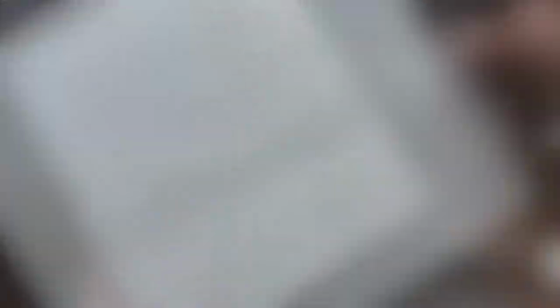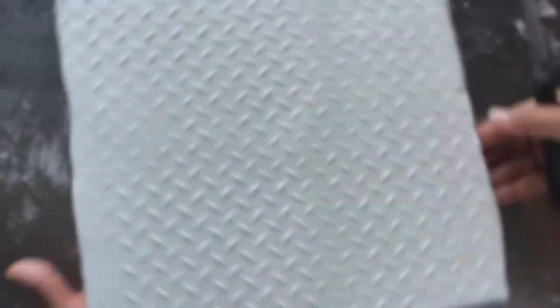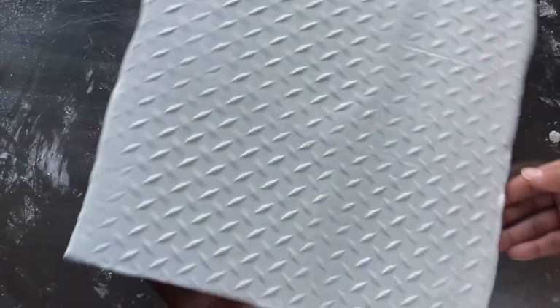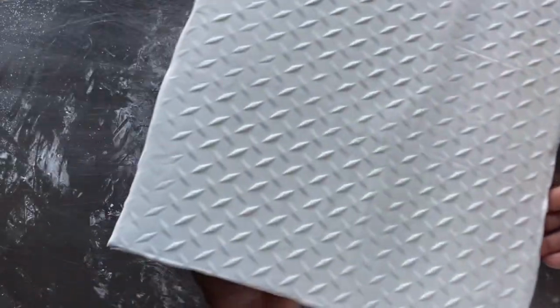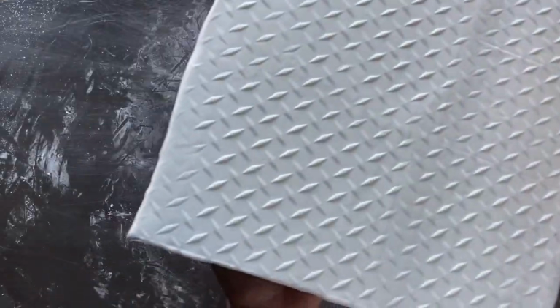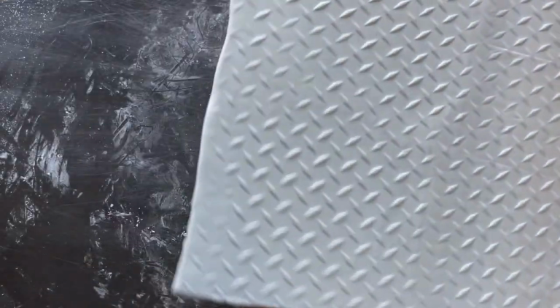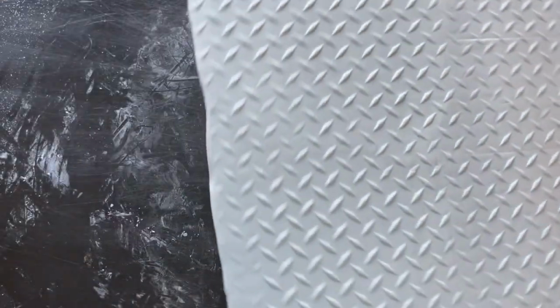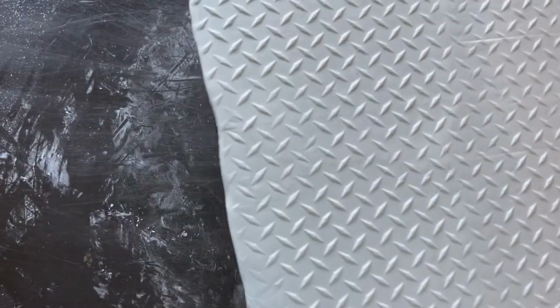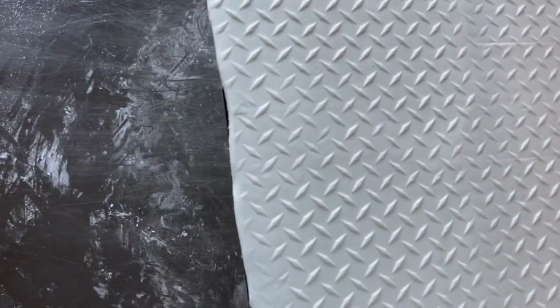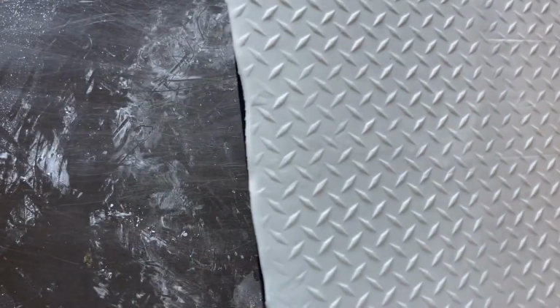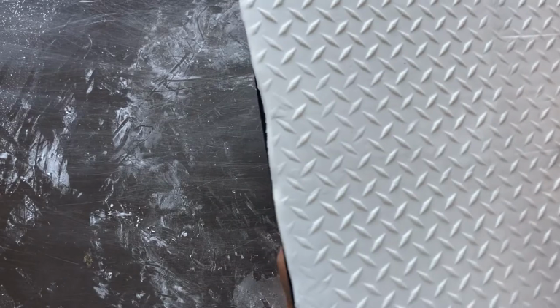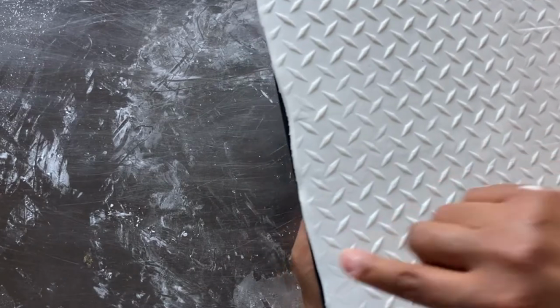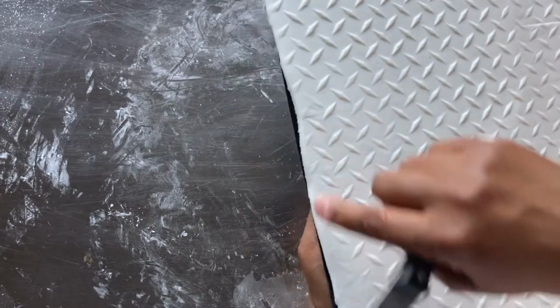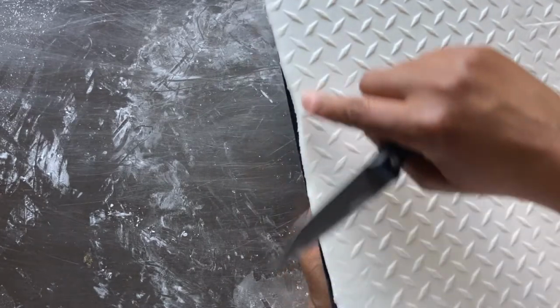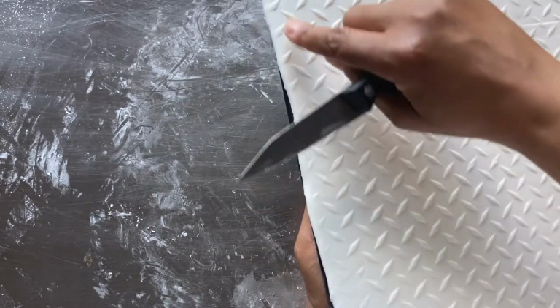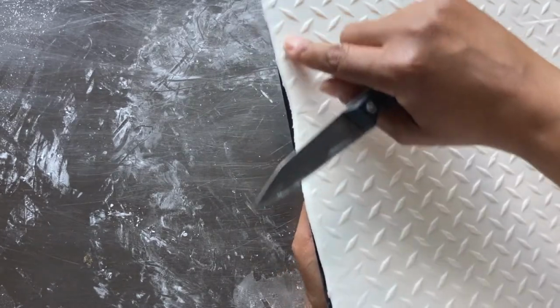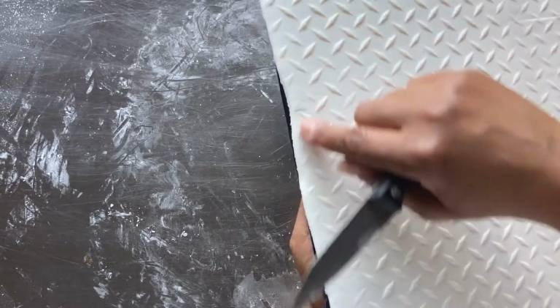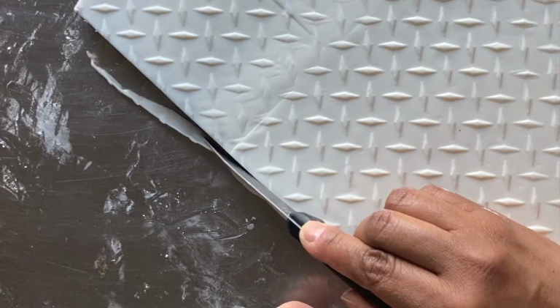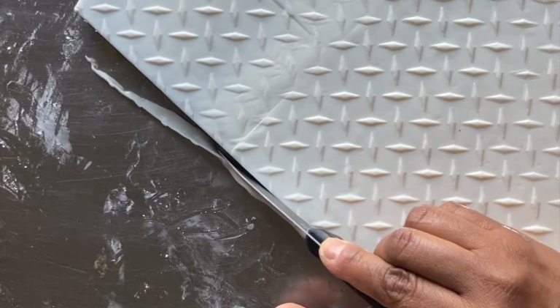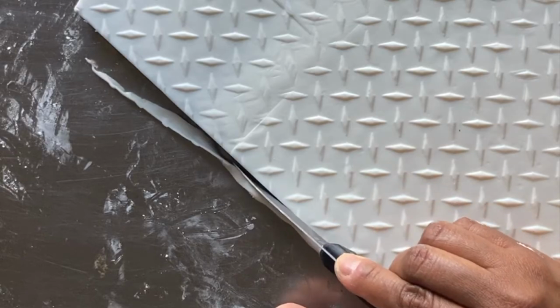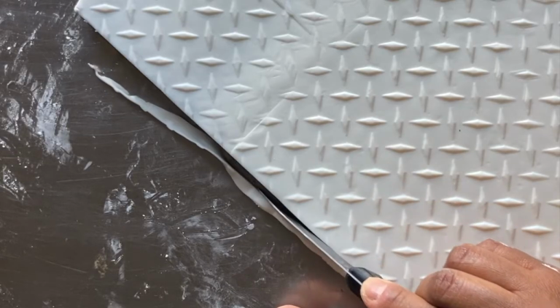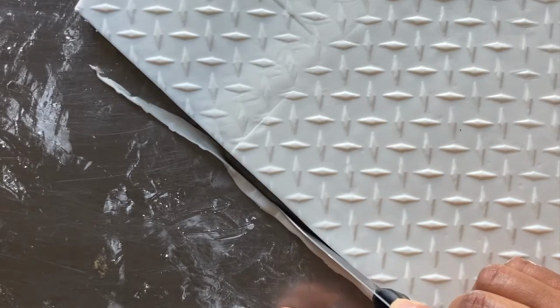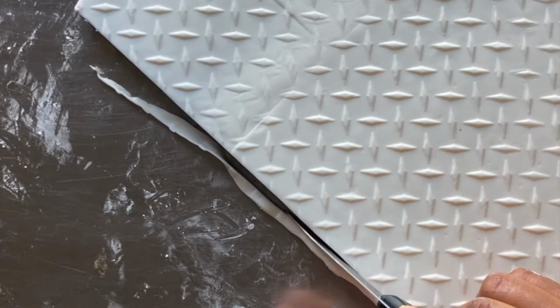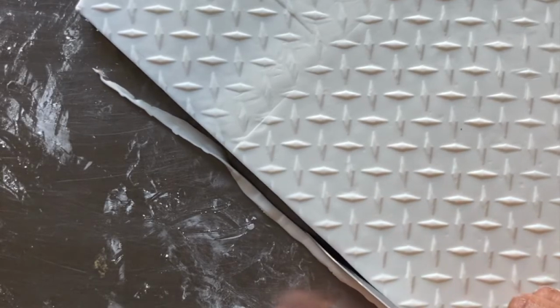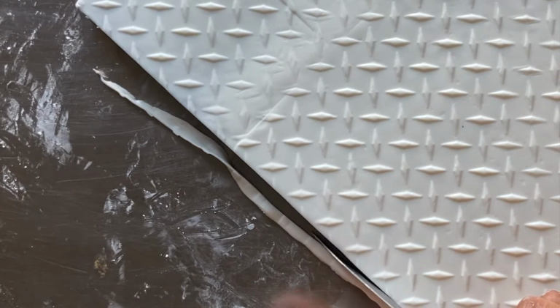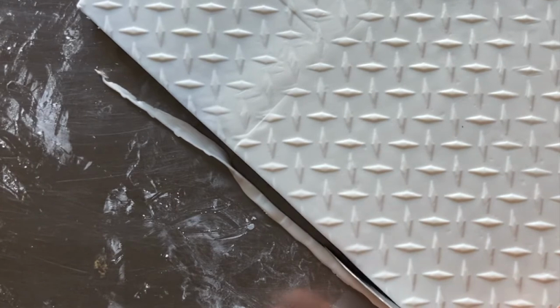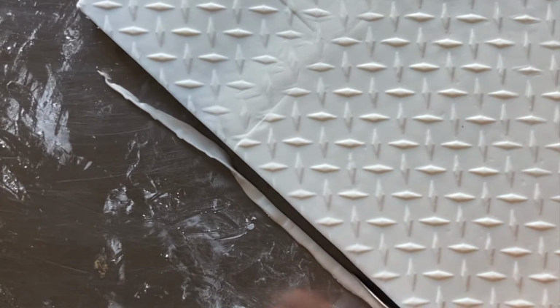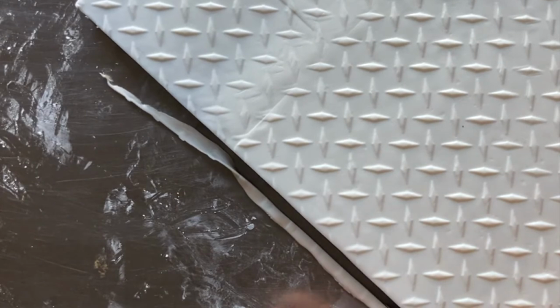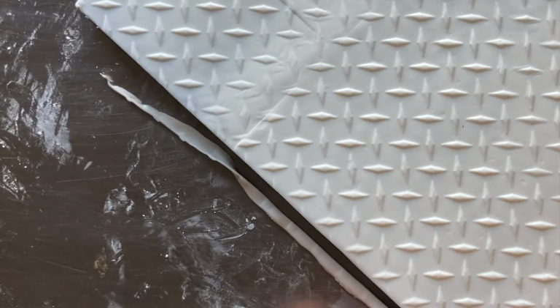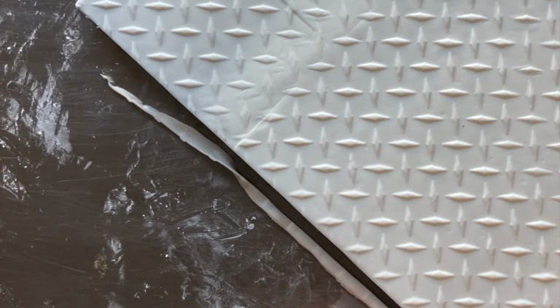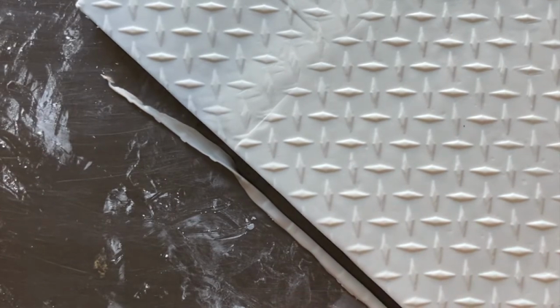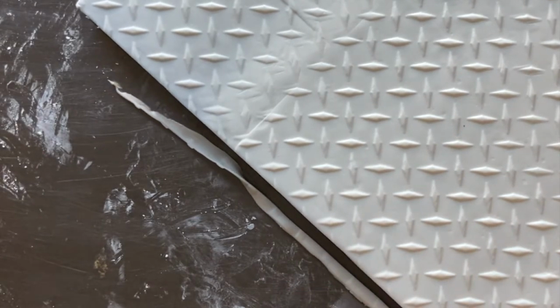All of that pressure has caused excess fondant to extend beyond the edge of the cake base. So using a sharp knife again aligned to the base, I cut and remove the excess fondant.